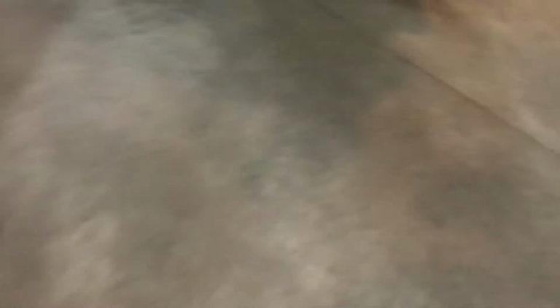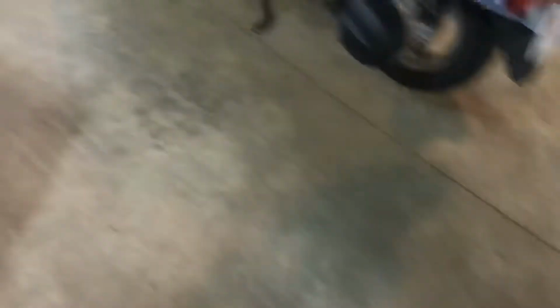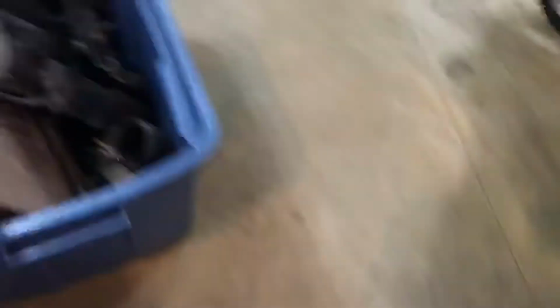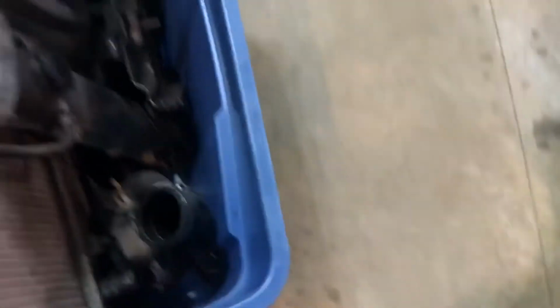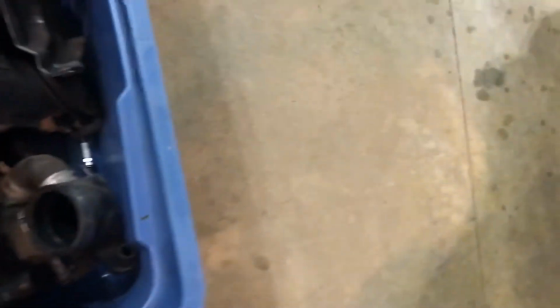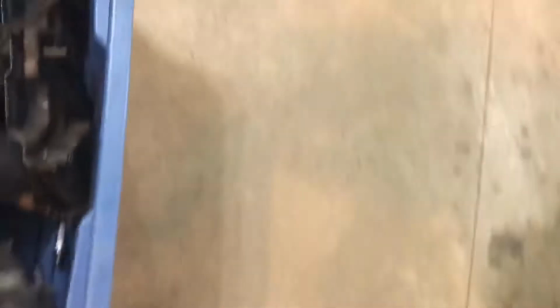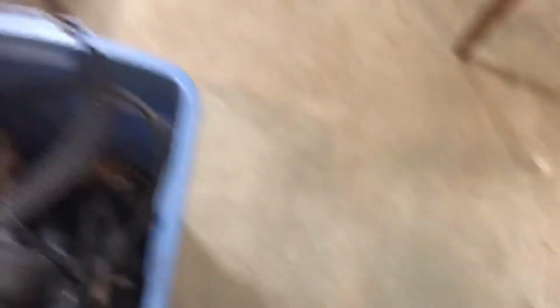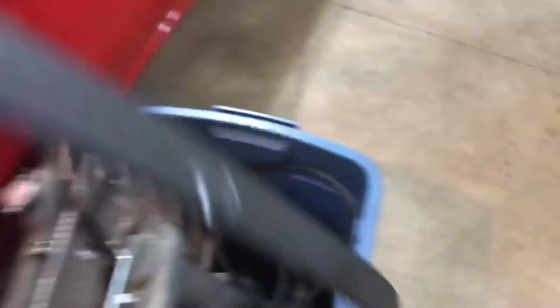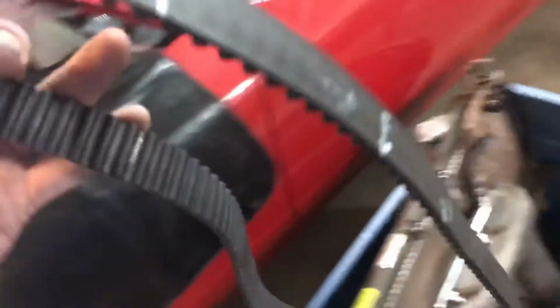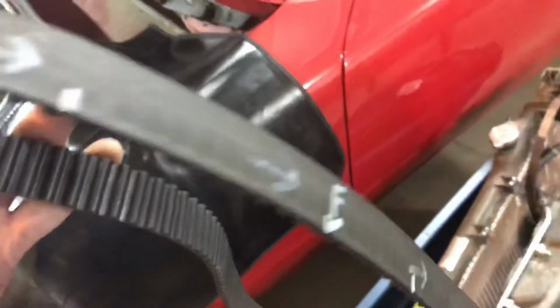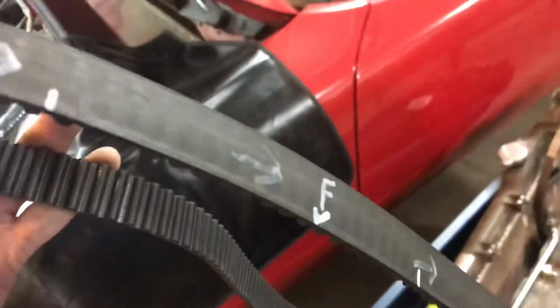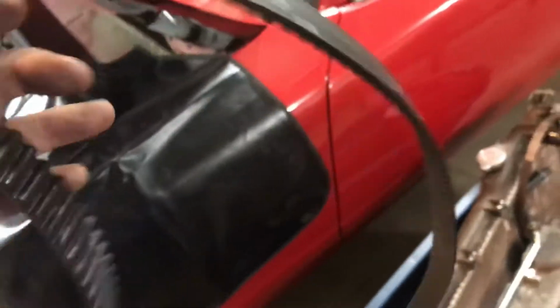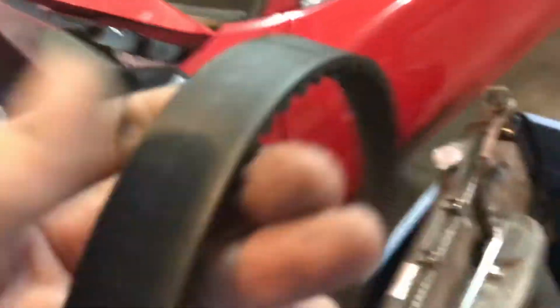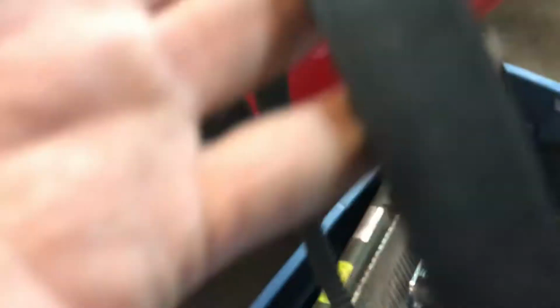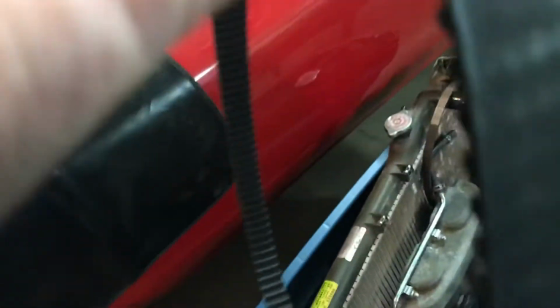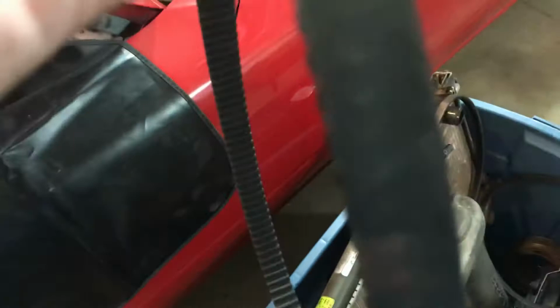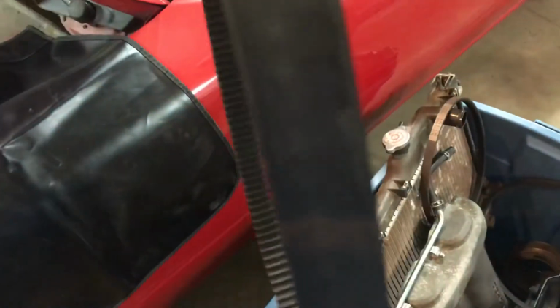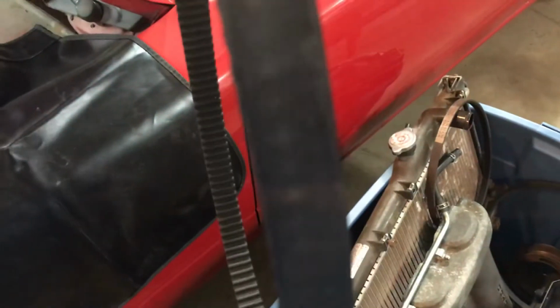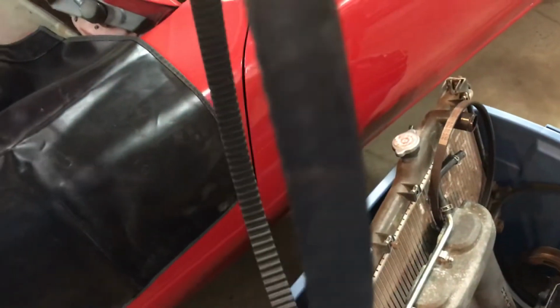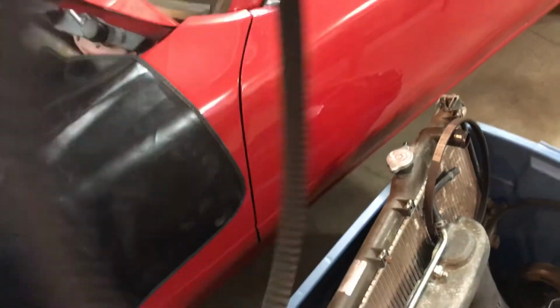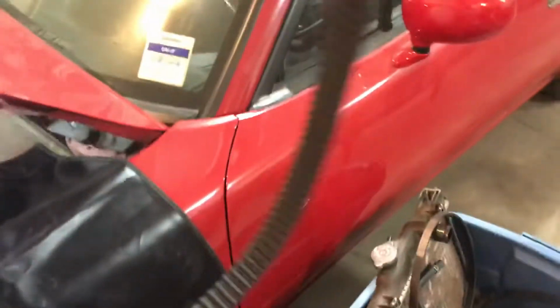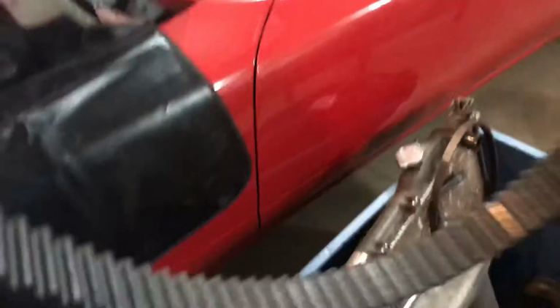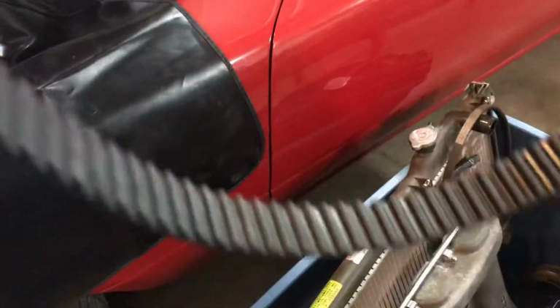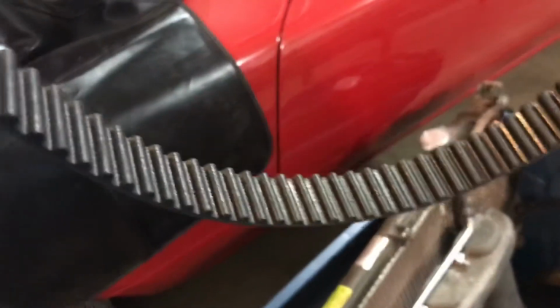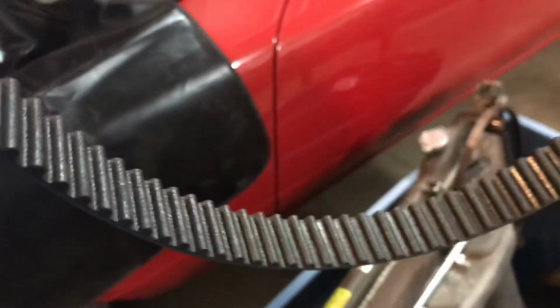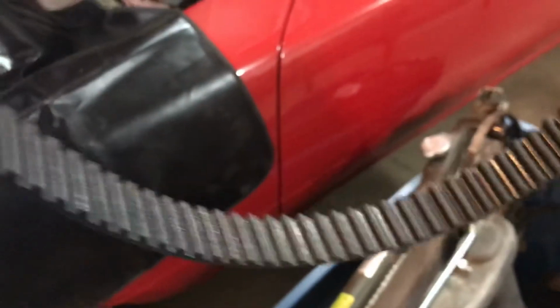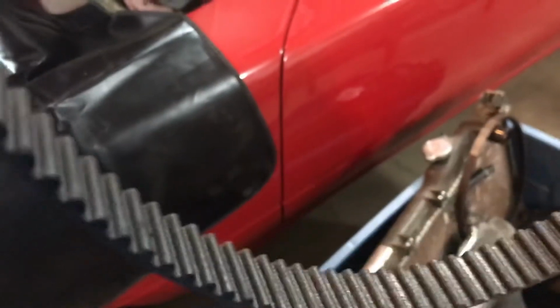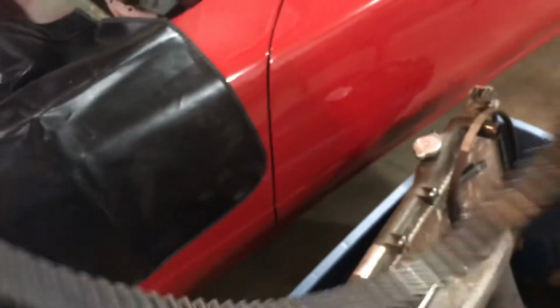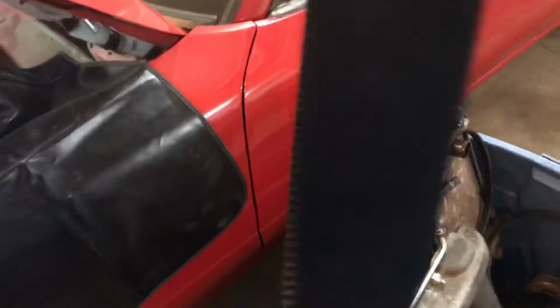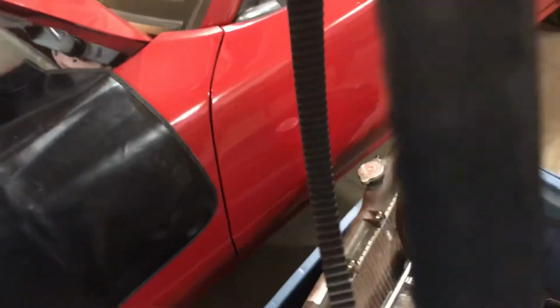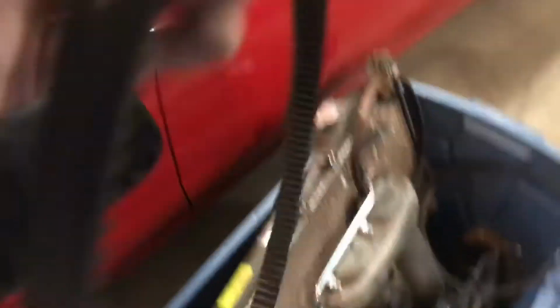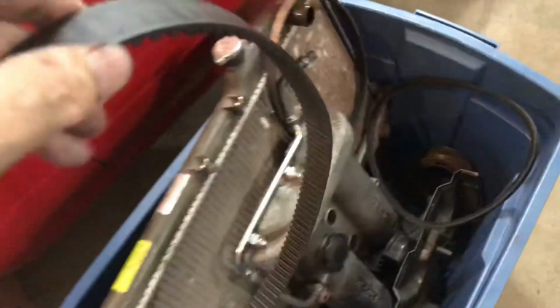The timing belt itself is still in good shape. I marked it and I'm going to reuse it because it's got no cracks, no chipped teeth or anything — it's like brand new, no oil on it either.